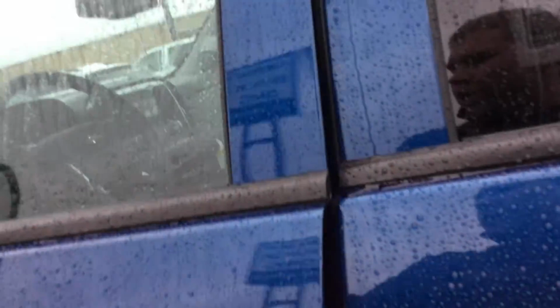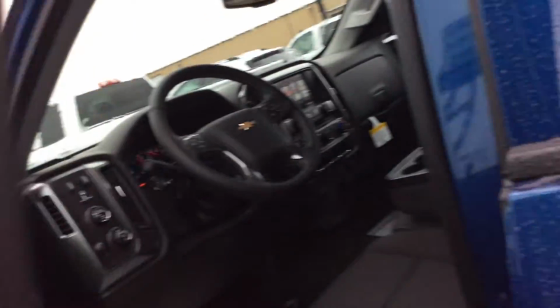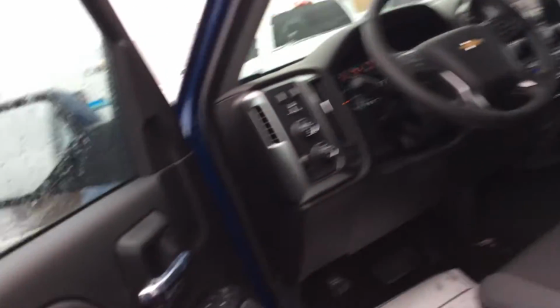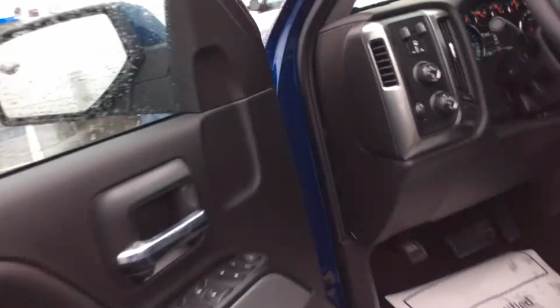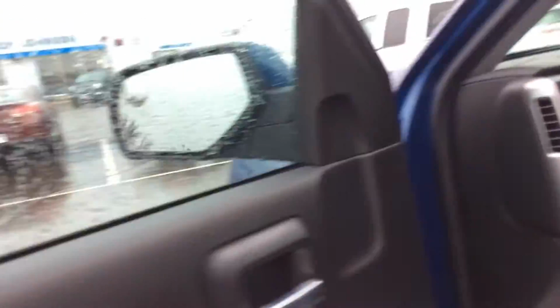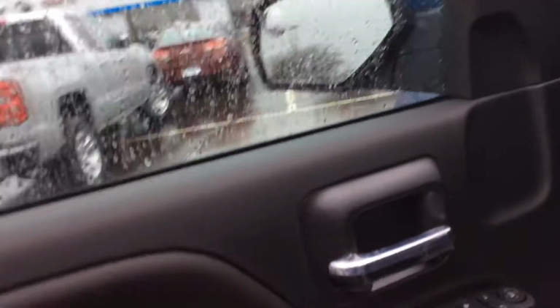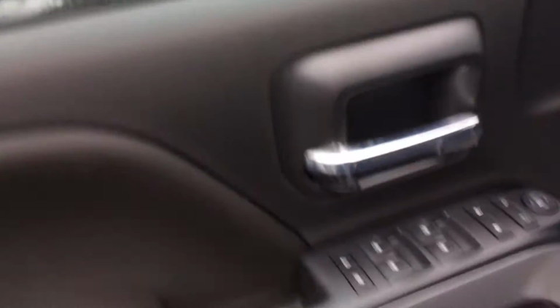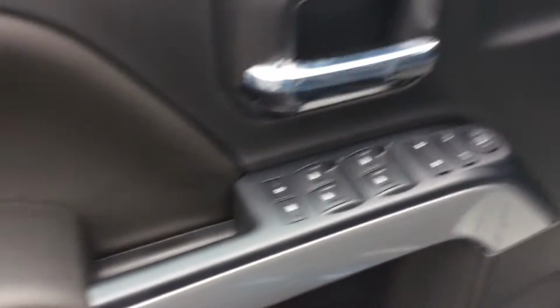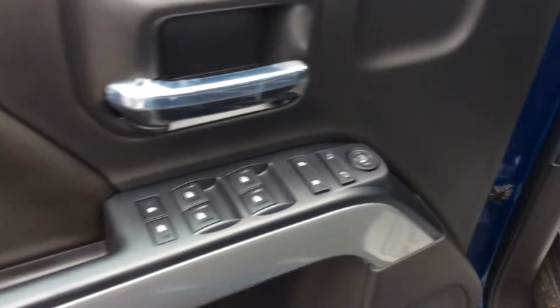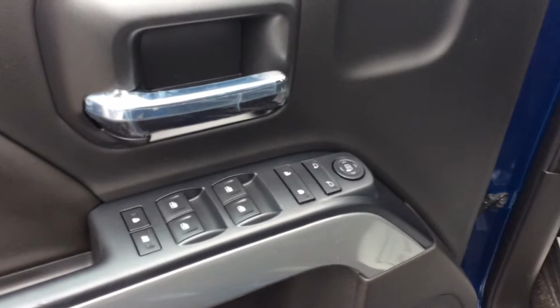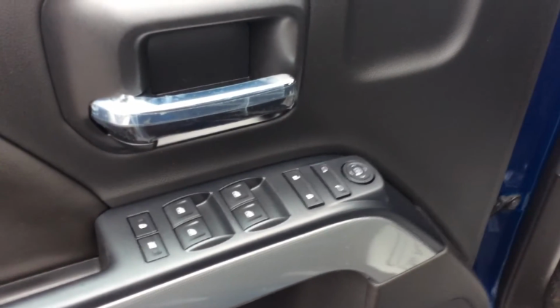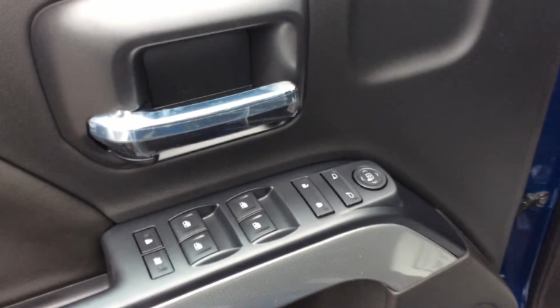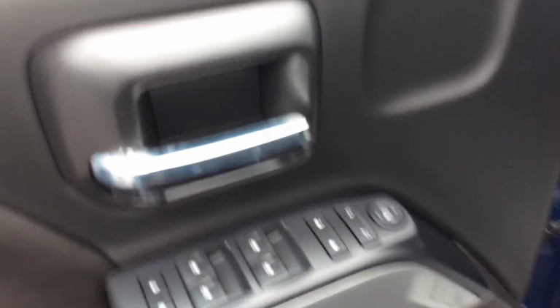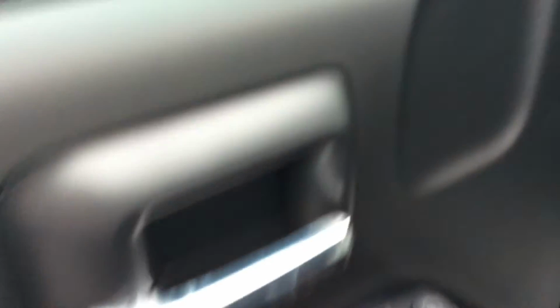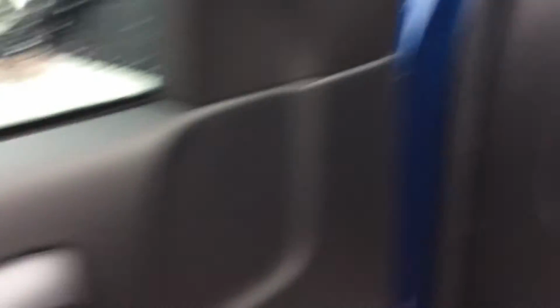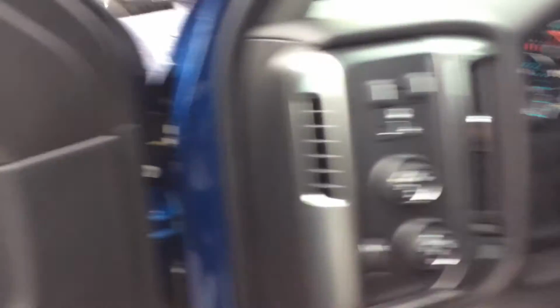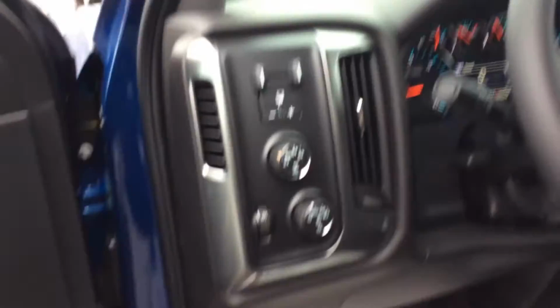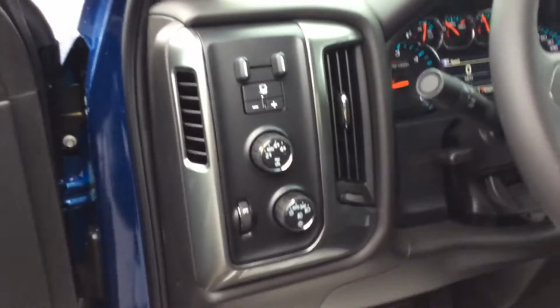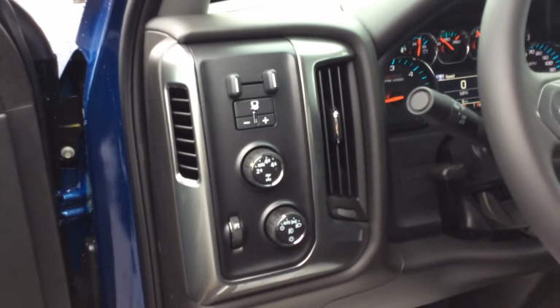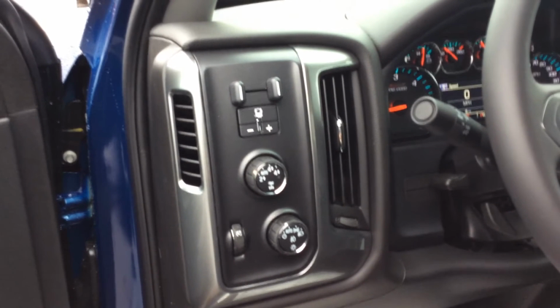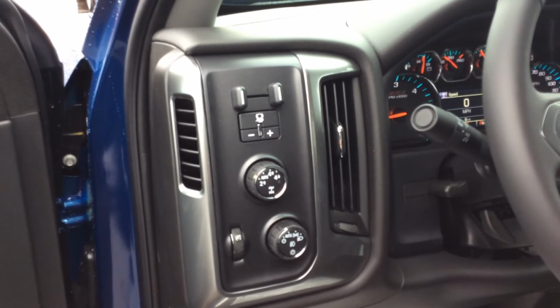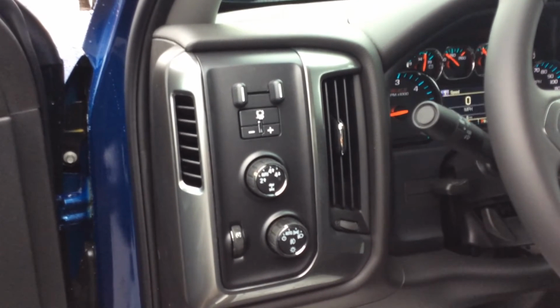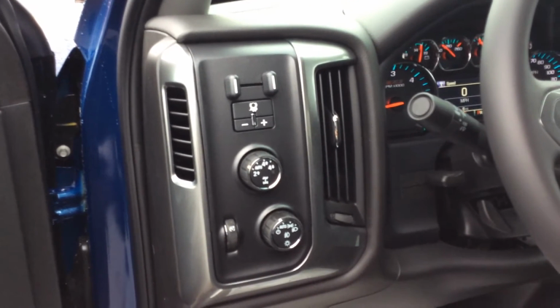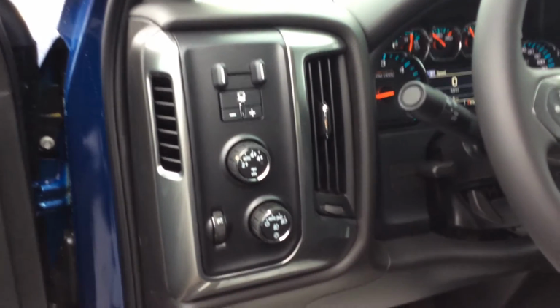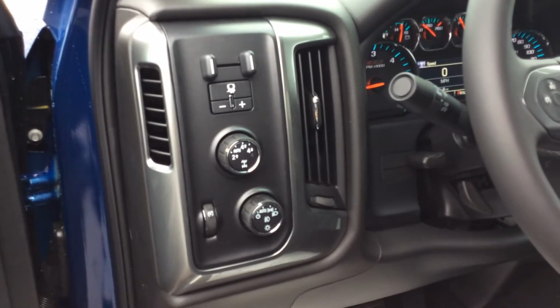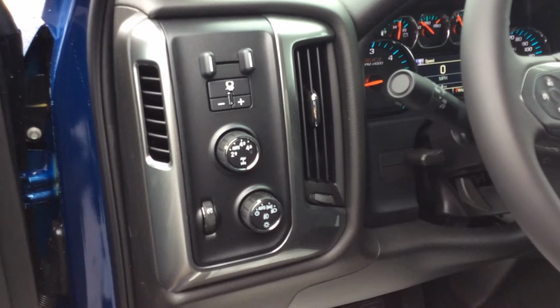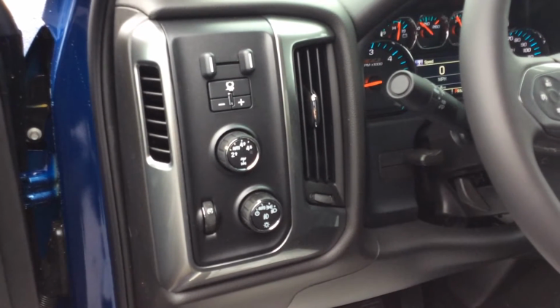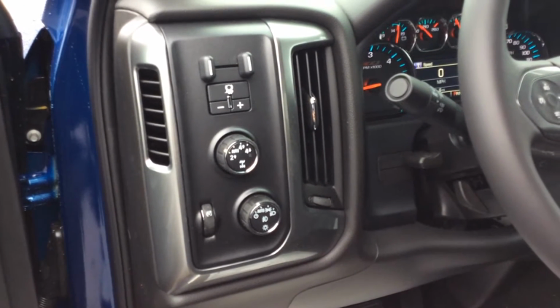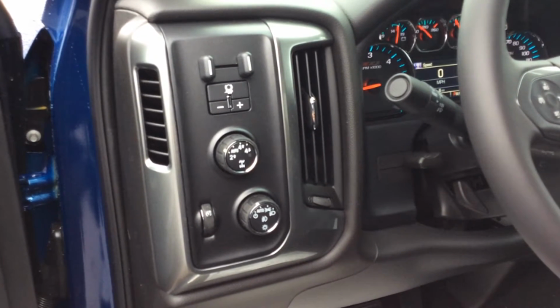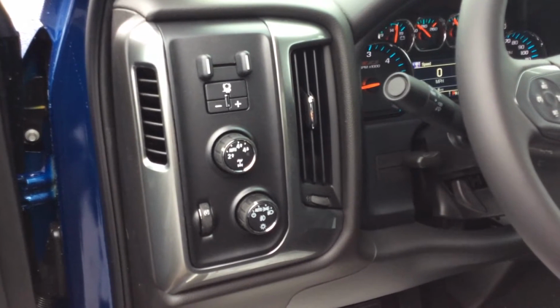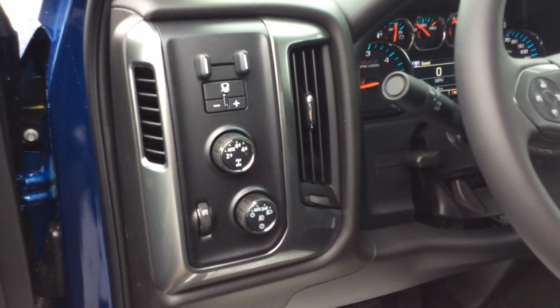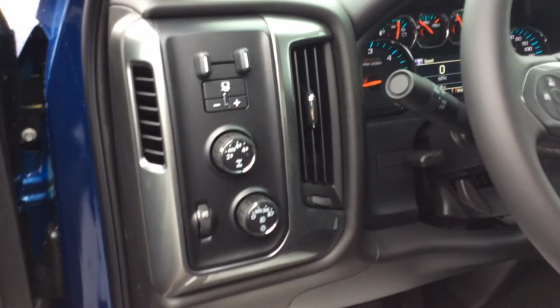Heading into the front of the vehicle. Of course, power locks and windows, power mirrors. This vehicle does have the trailer brake controller, four wheel drive with auto, high, and low settings.